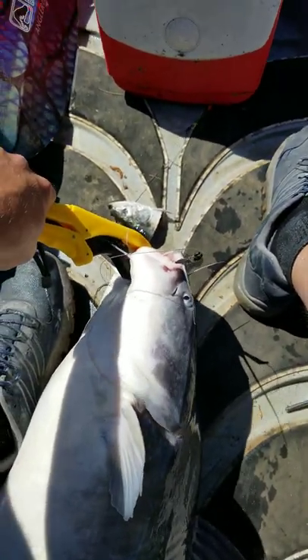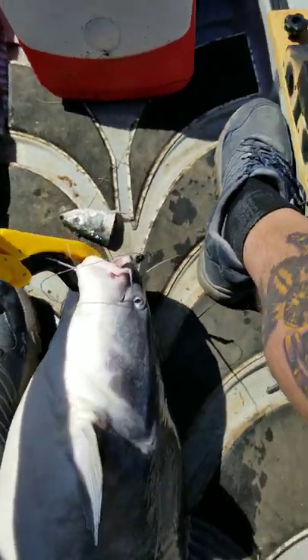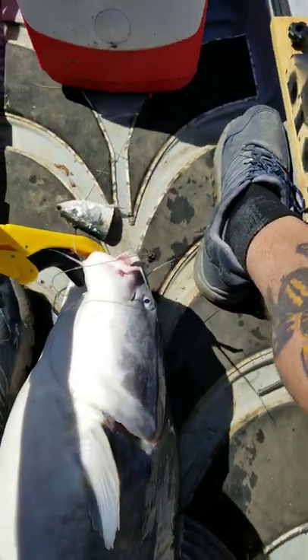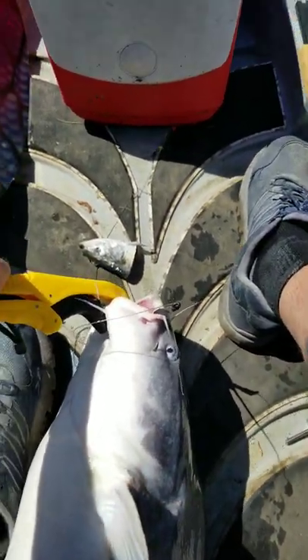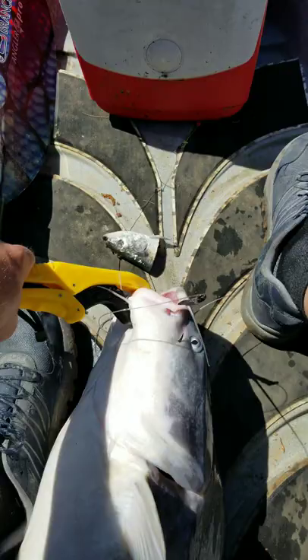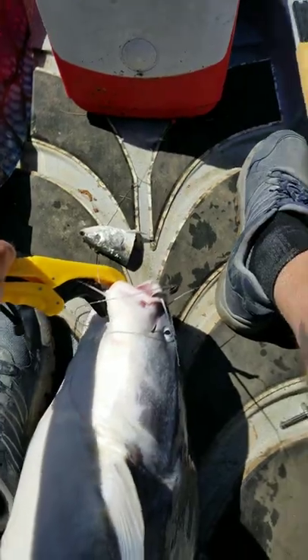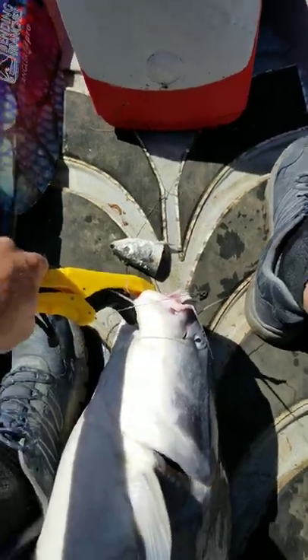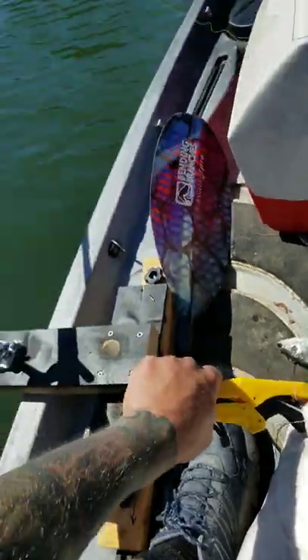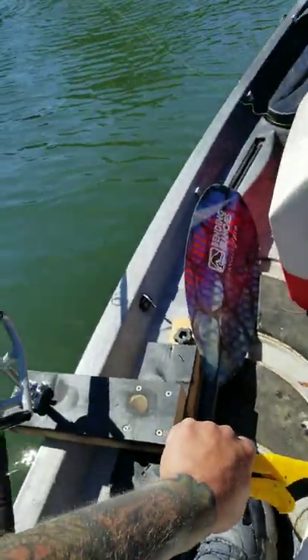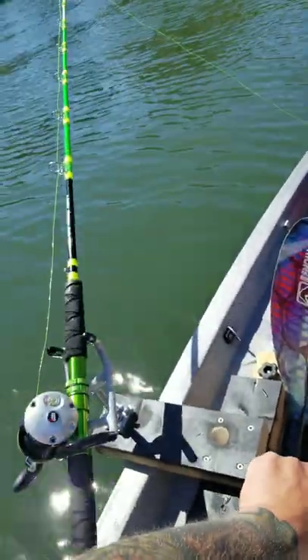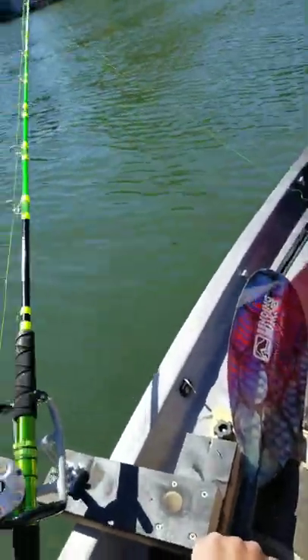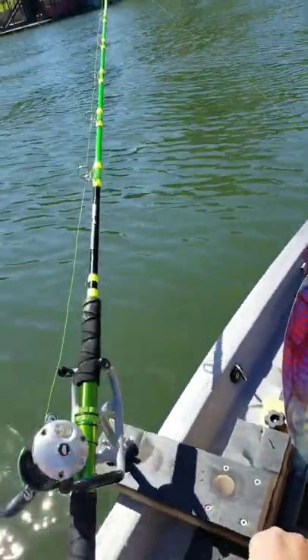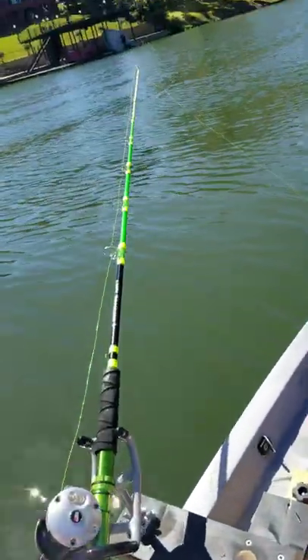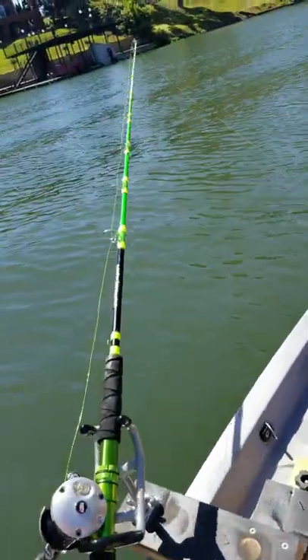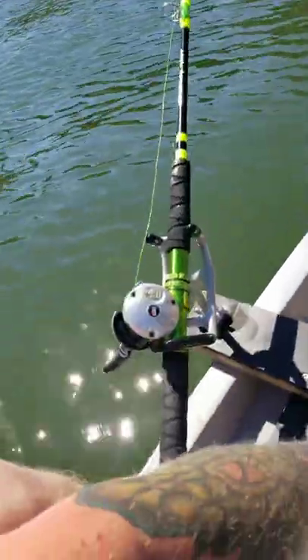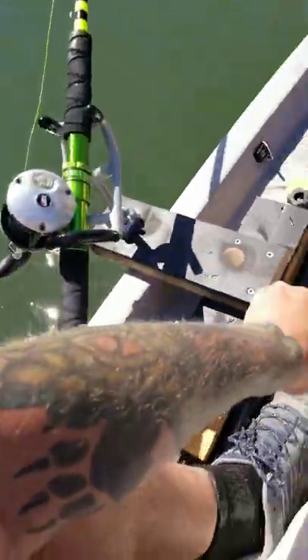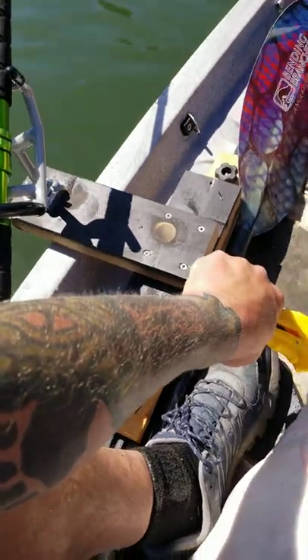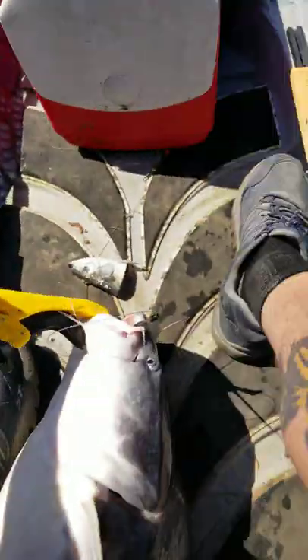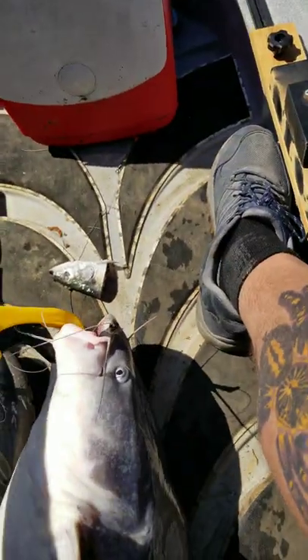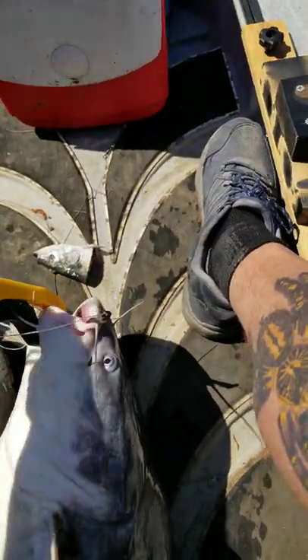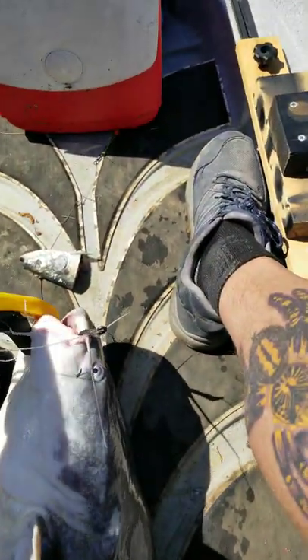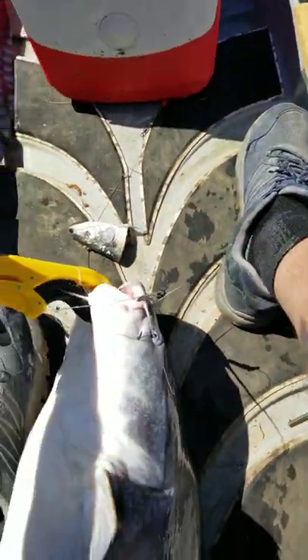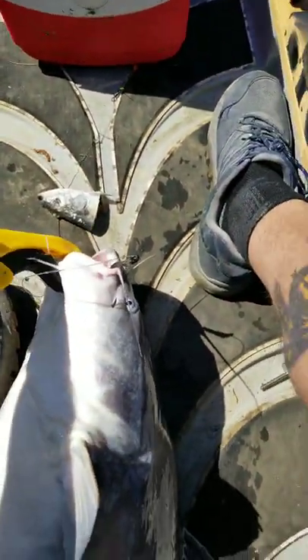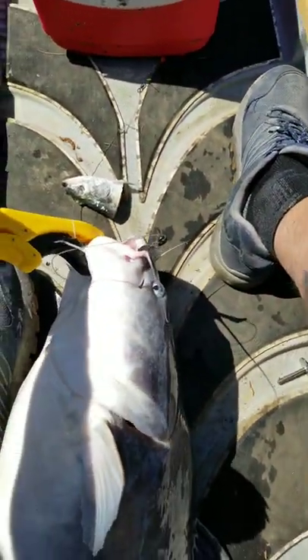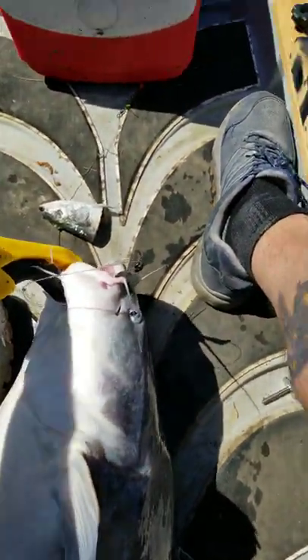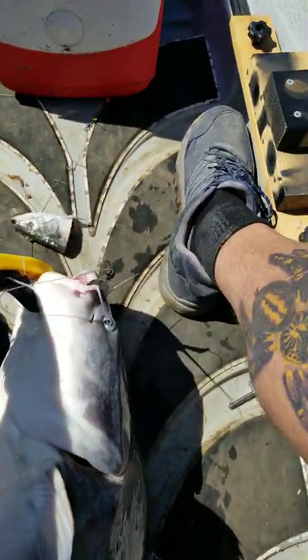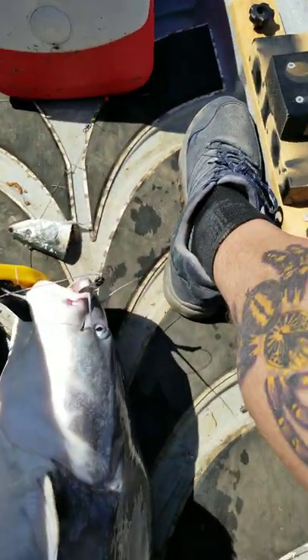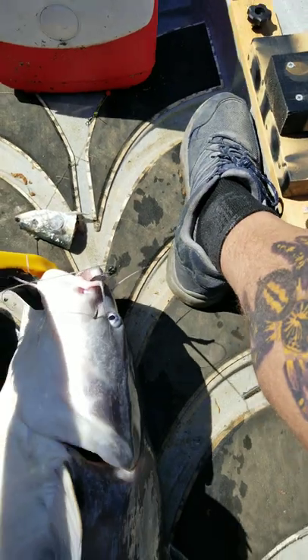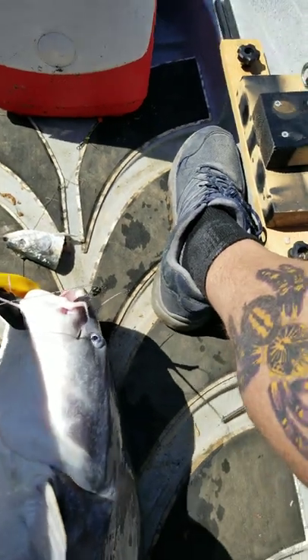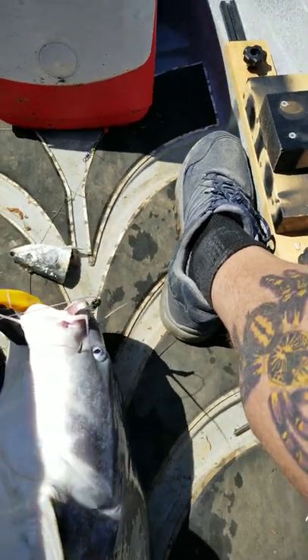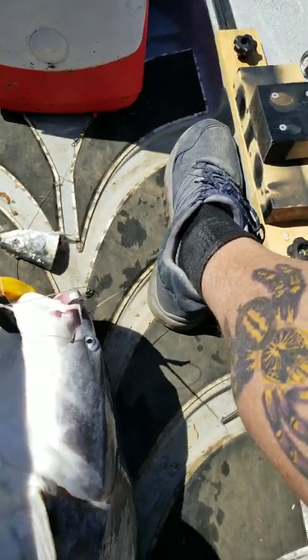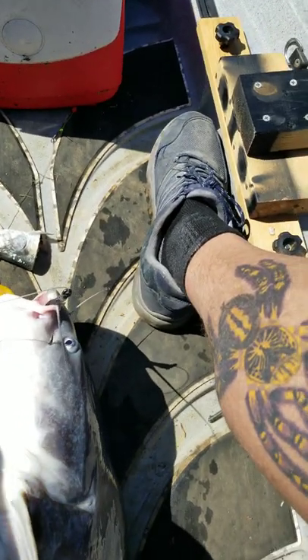And it was caught on, as you can see there, a skipjack head. Slimecat rod, Abu Garcia 6500. And that good old Nocturnal Nation 10-Op Pig Sticker, man. Heck yeah.